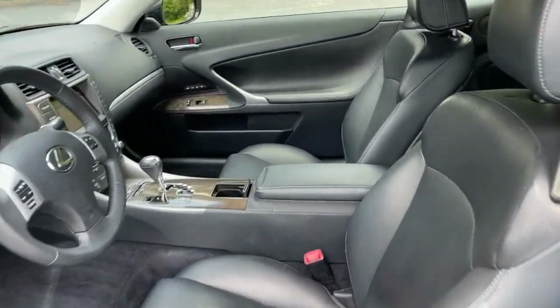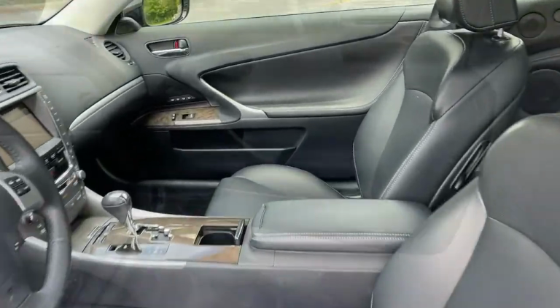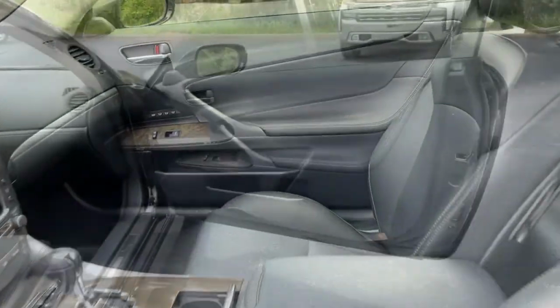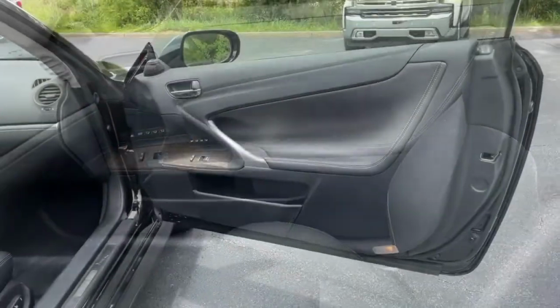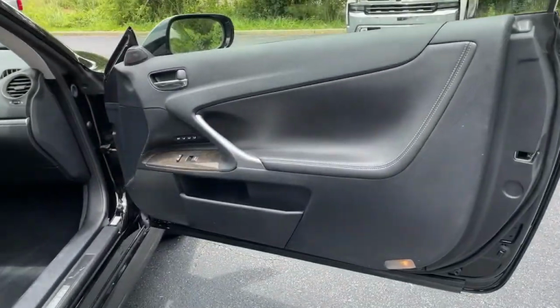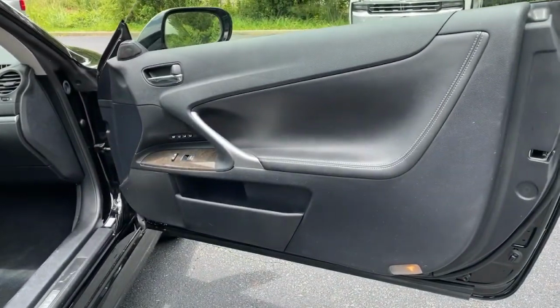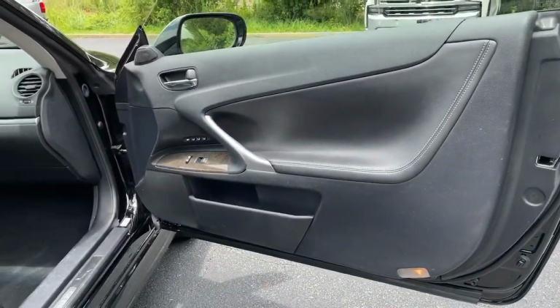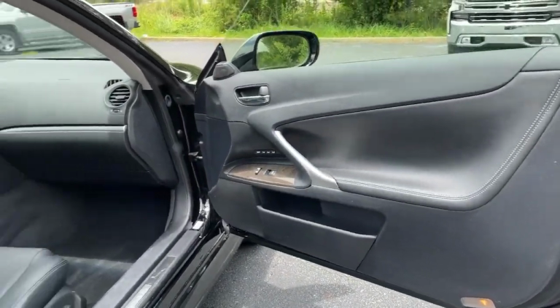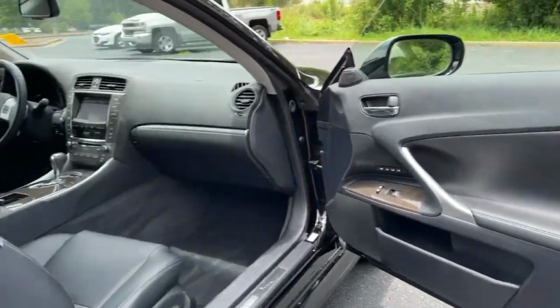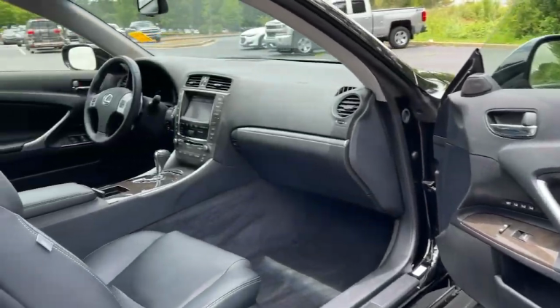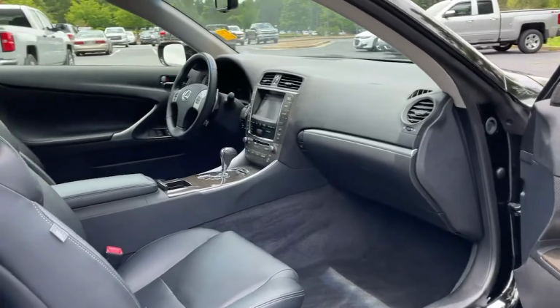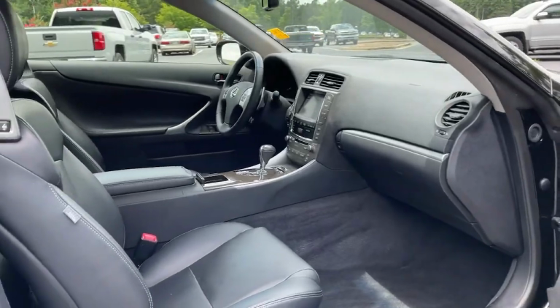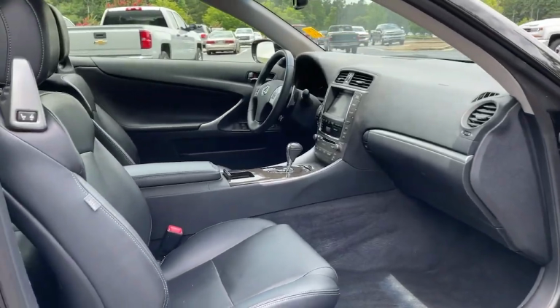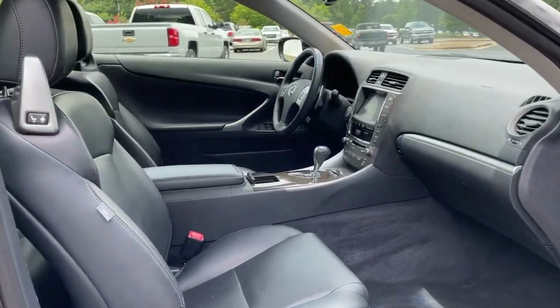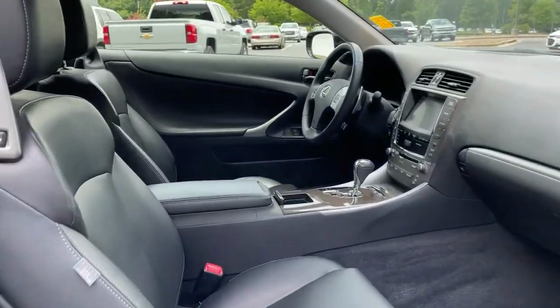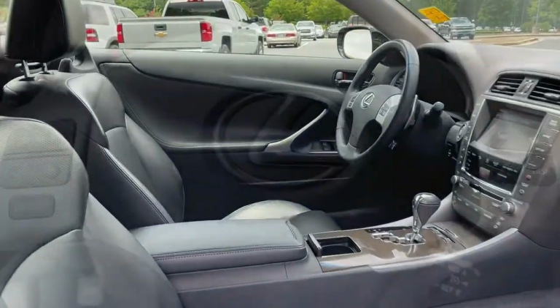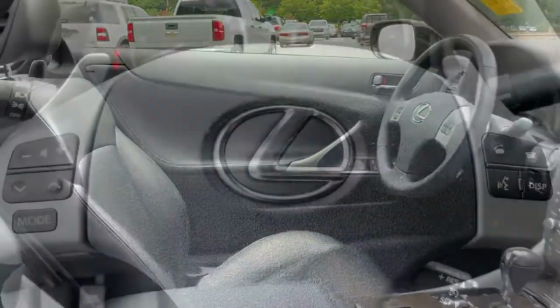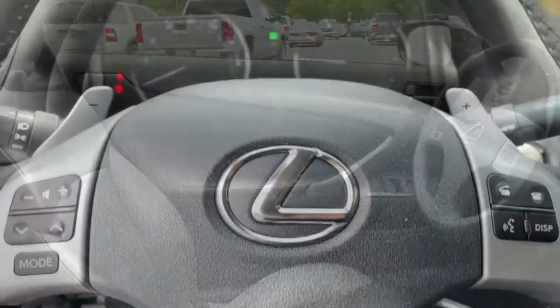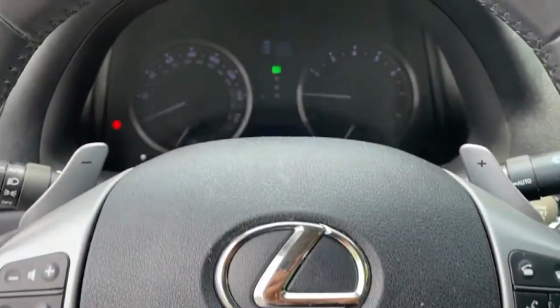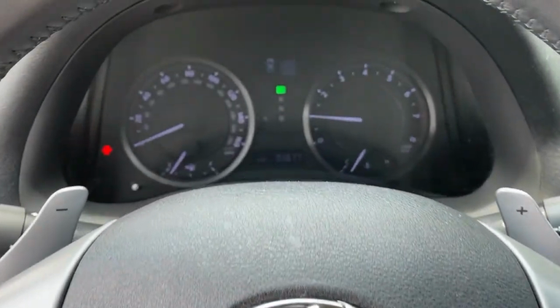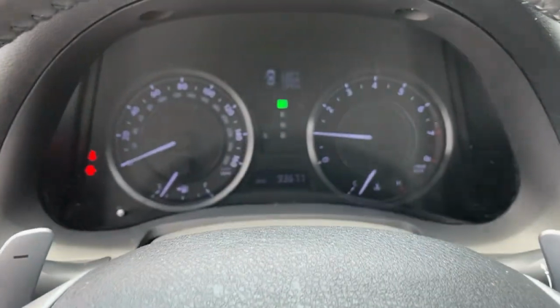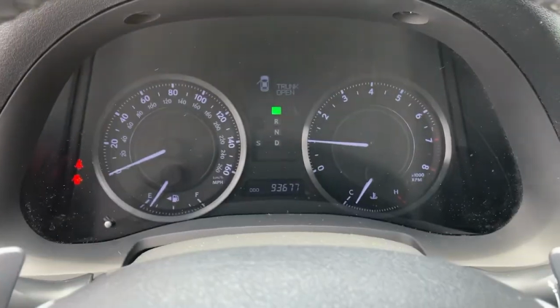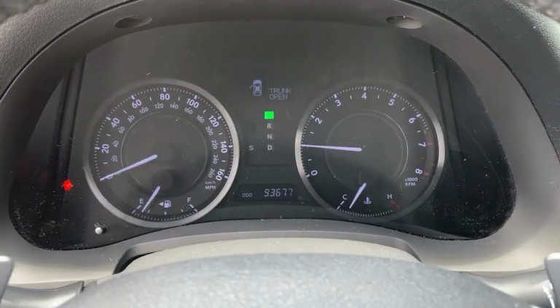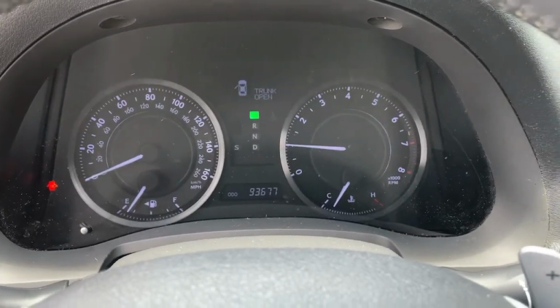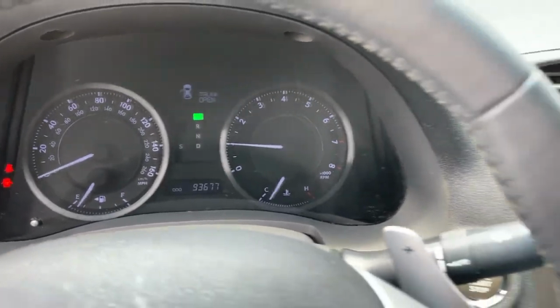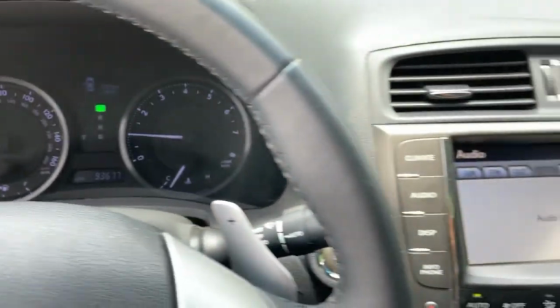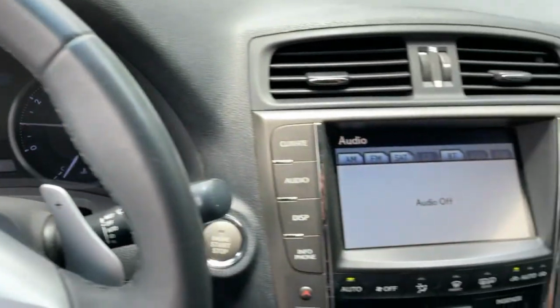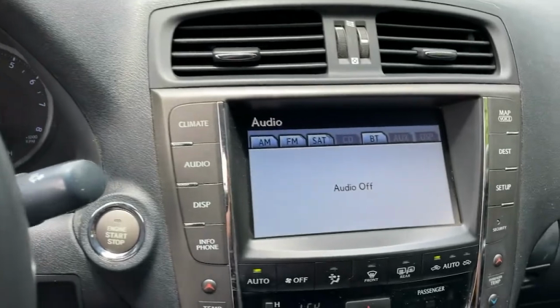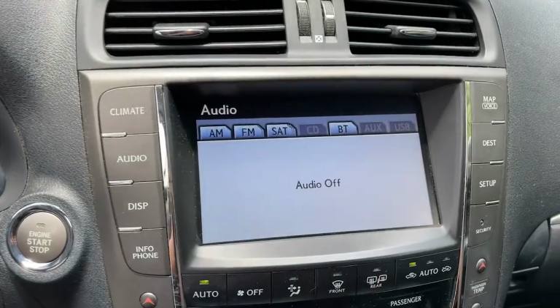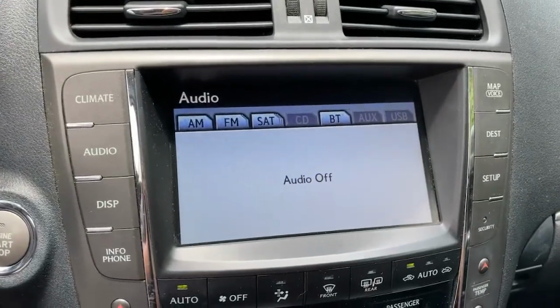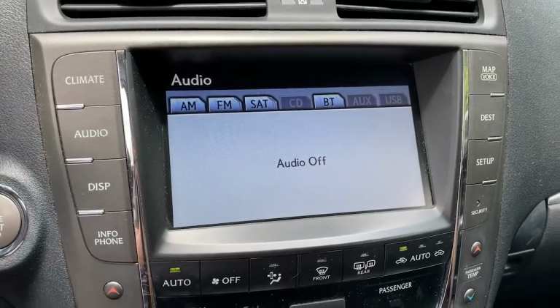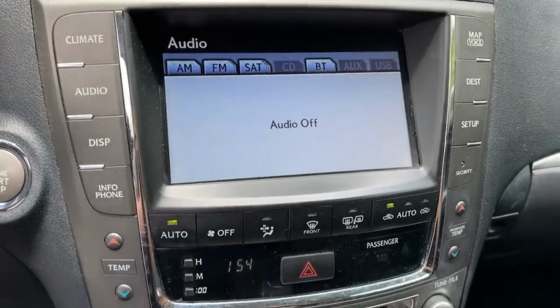Luxury meets nimble athleticism in this exhilarating IS. See for yourself when you take it out for a test drive. Our professional staff looks forward to giving you excellent service.